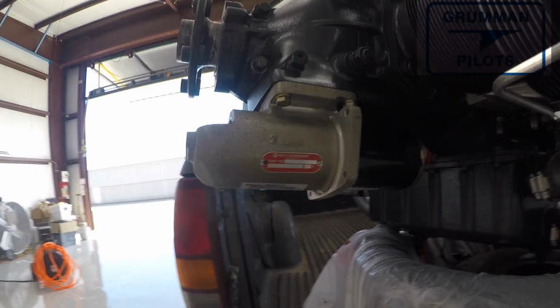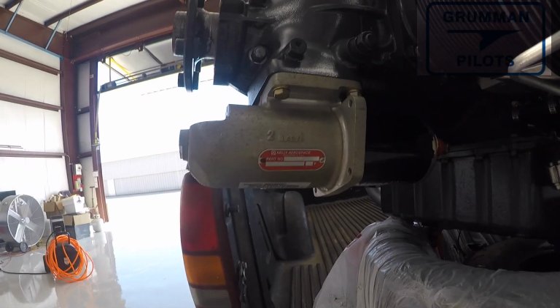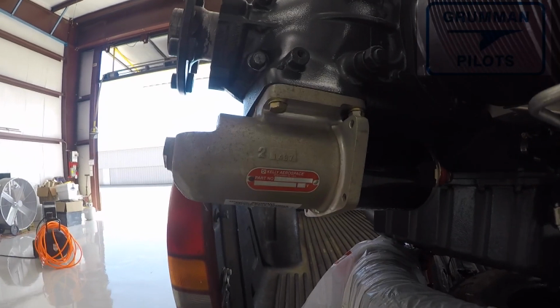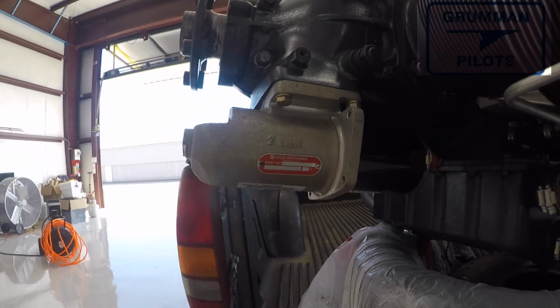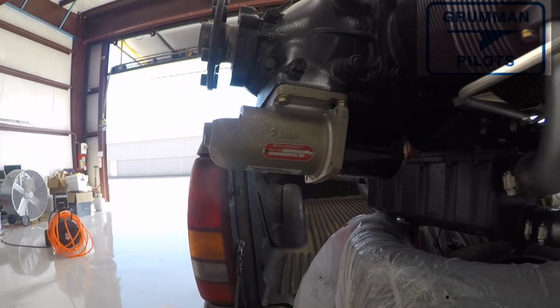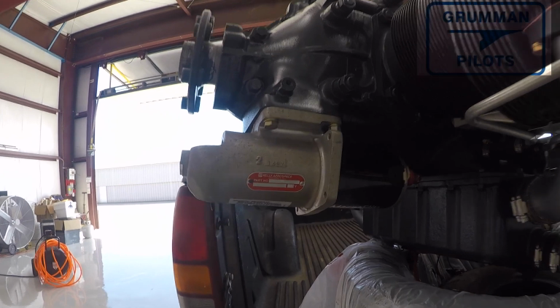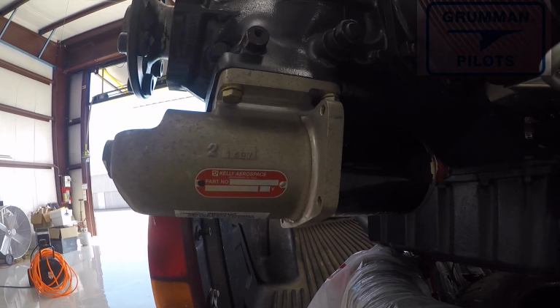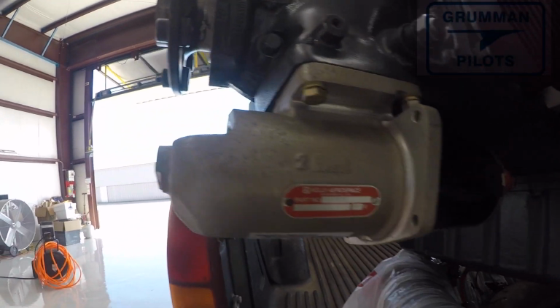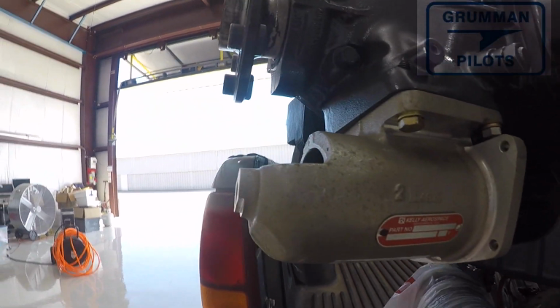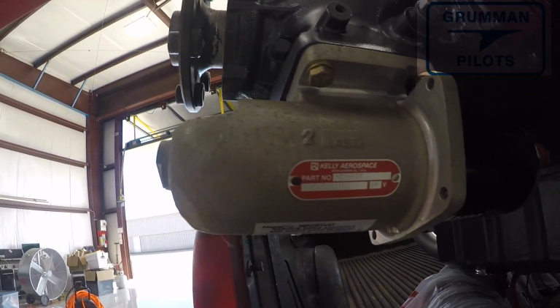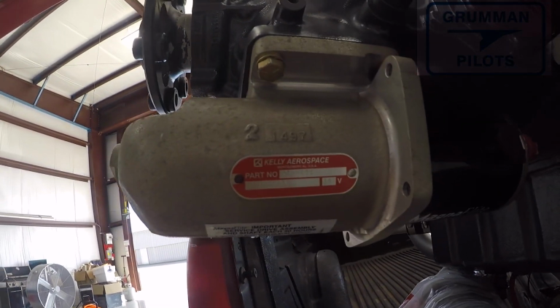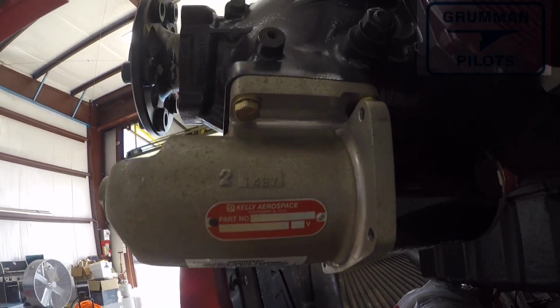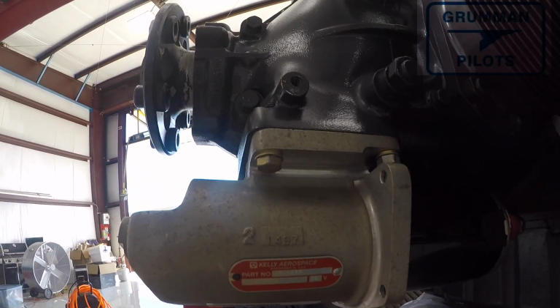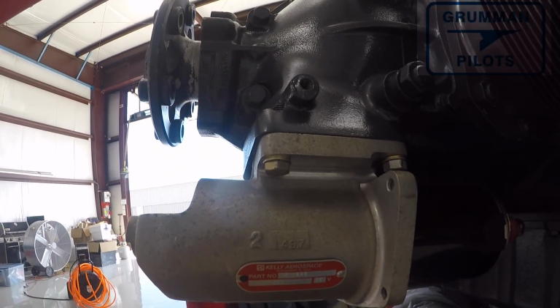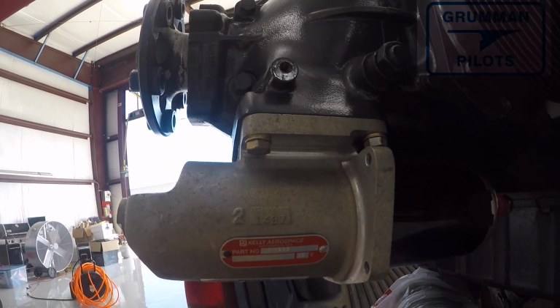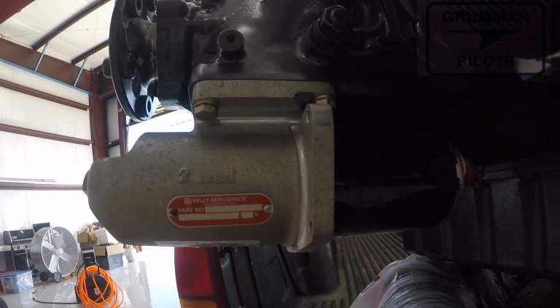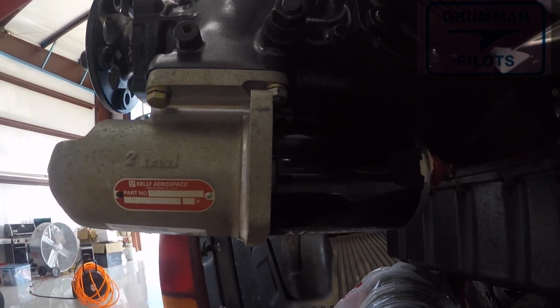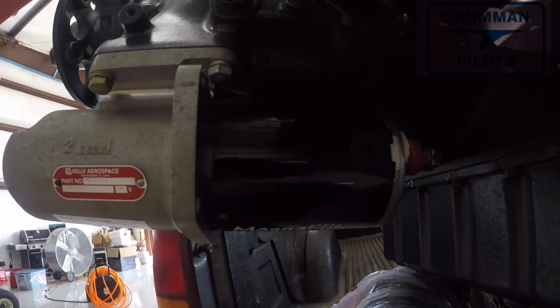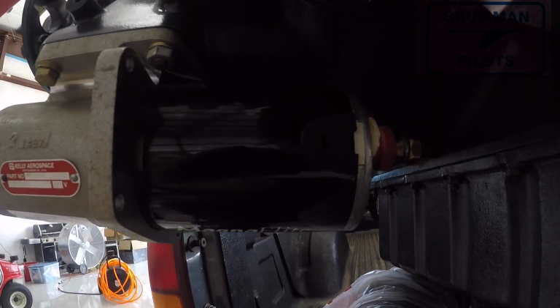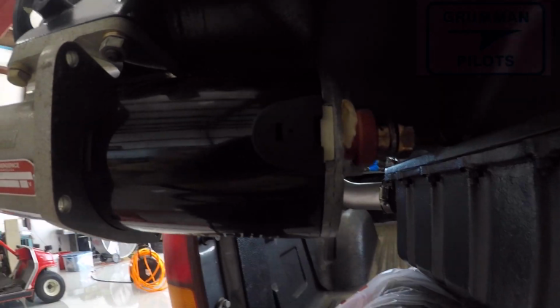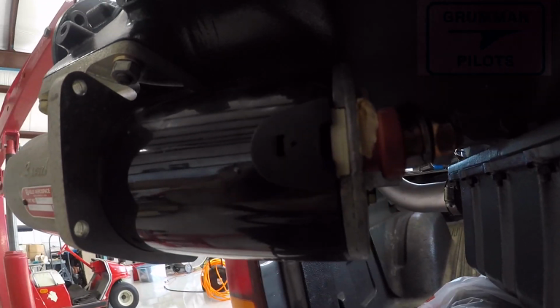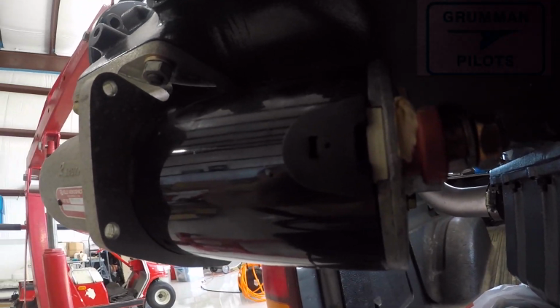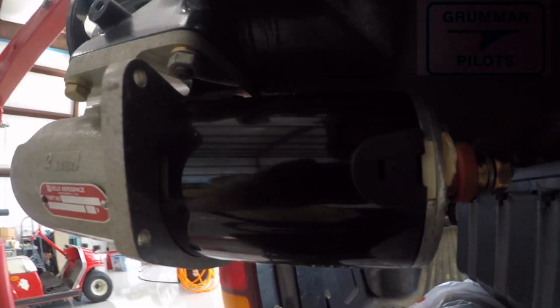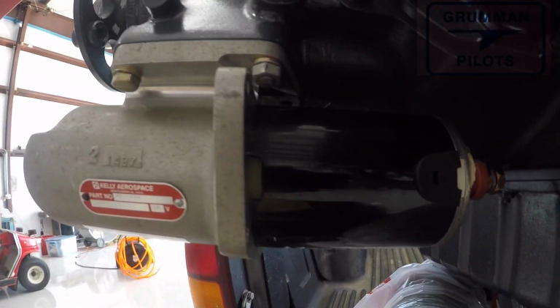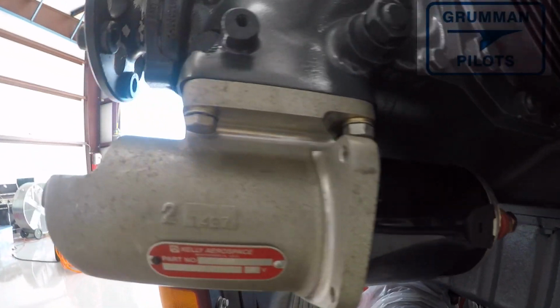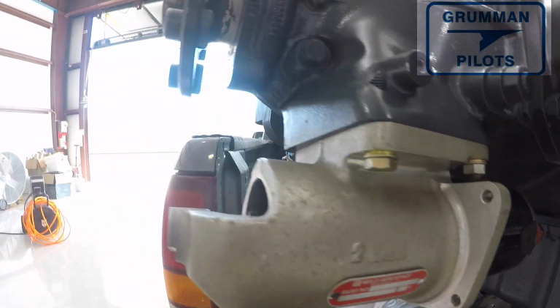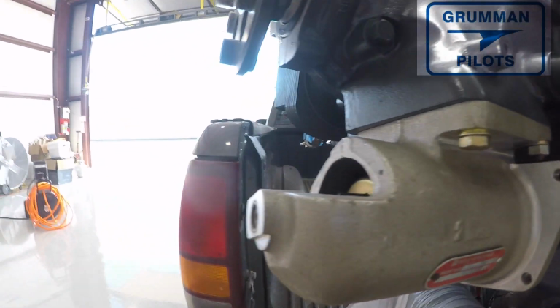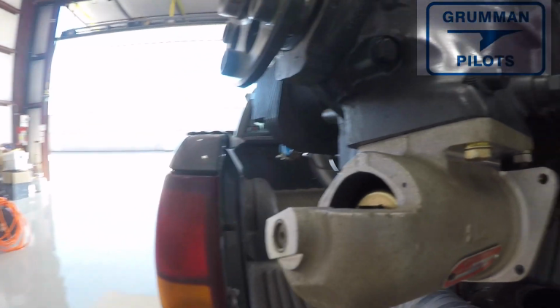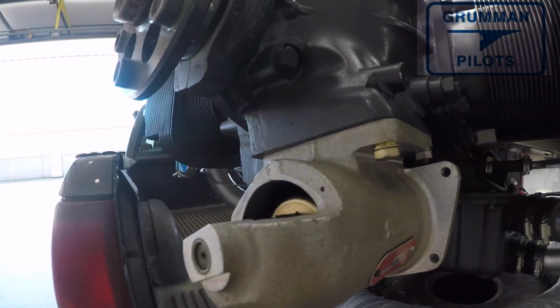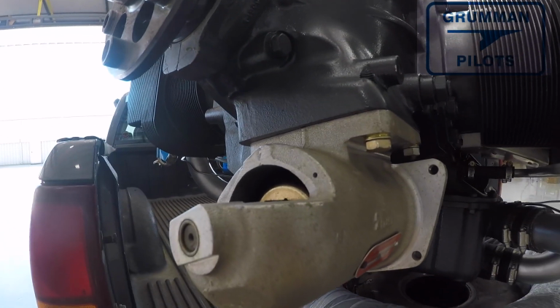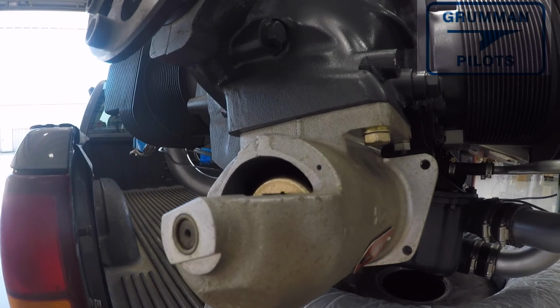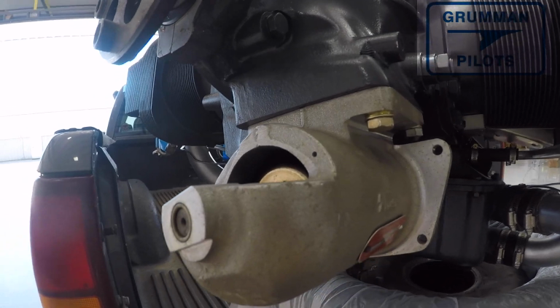Good morning ladies and gentlemen, welcome to Grubman Pilots YouTube channel. Today we're going to be installing a new Skytech or Hartzell 149 NLR on the project tiger engine, so stay tuned while we have some more fun.